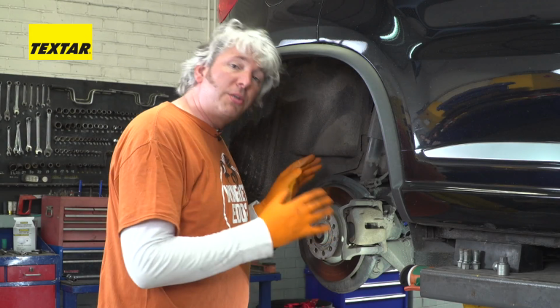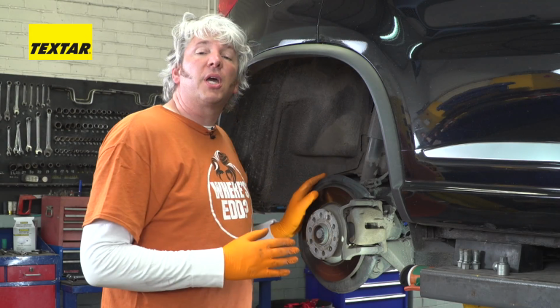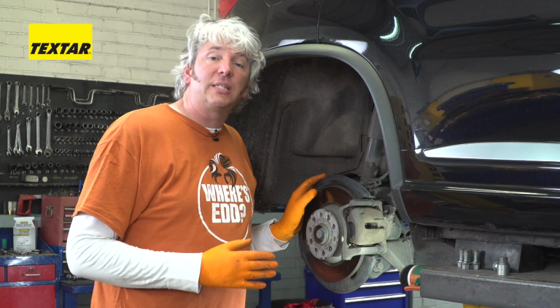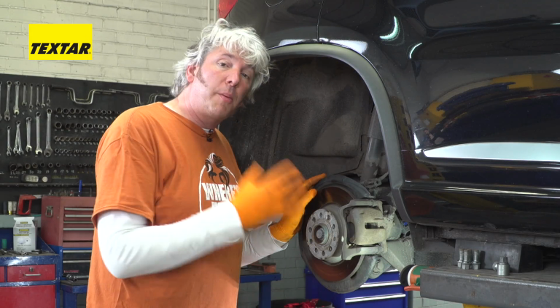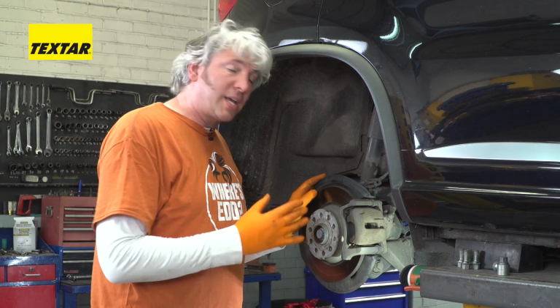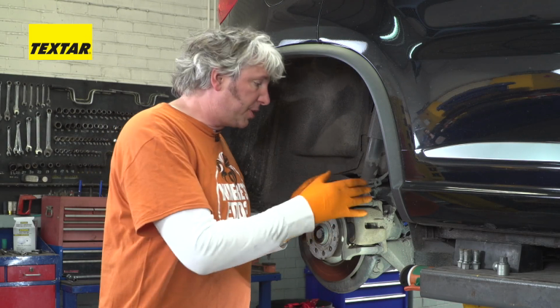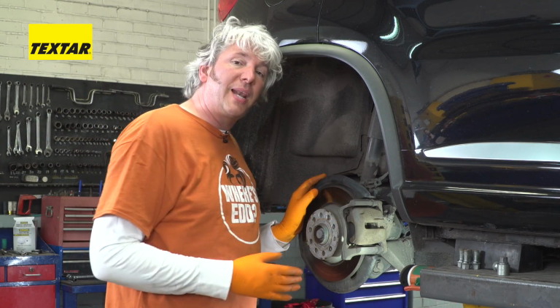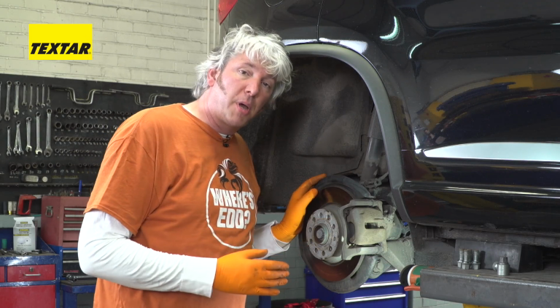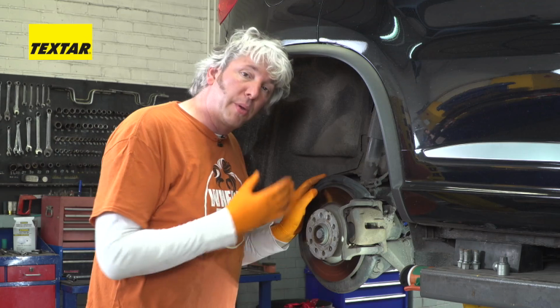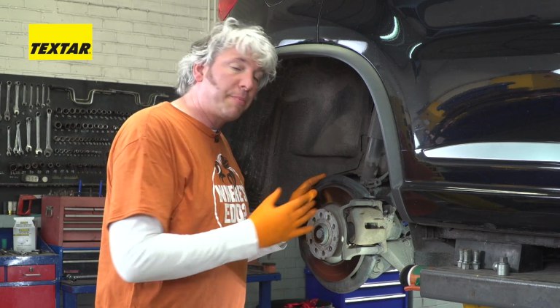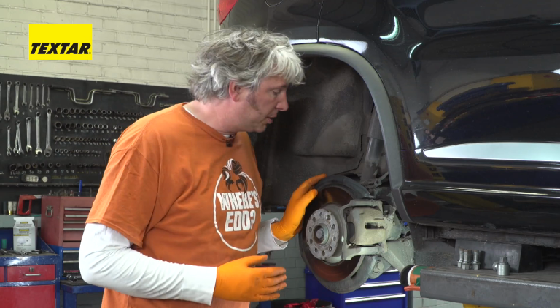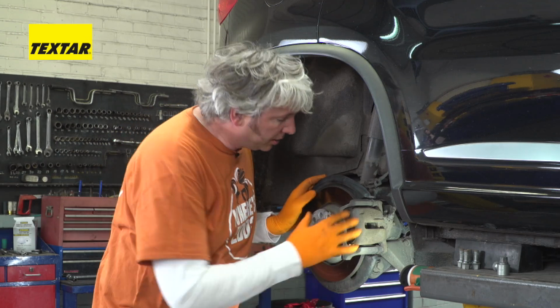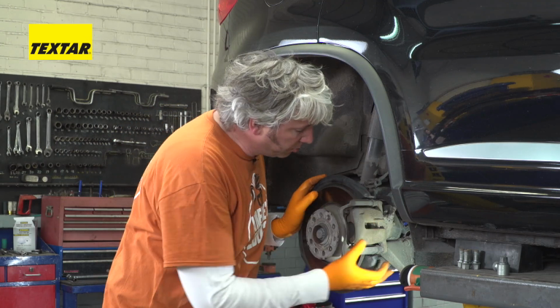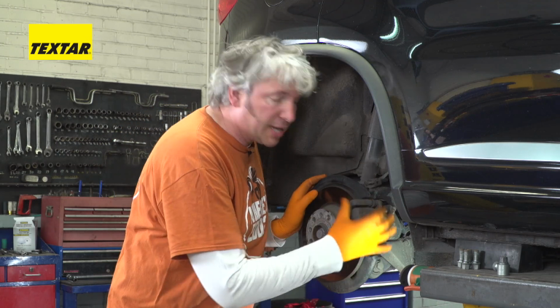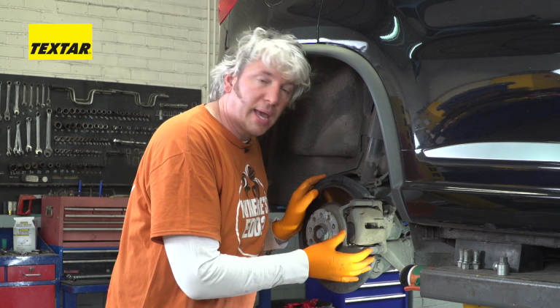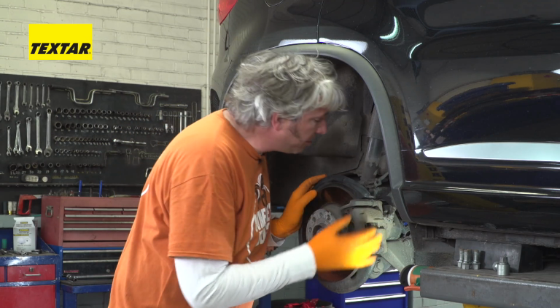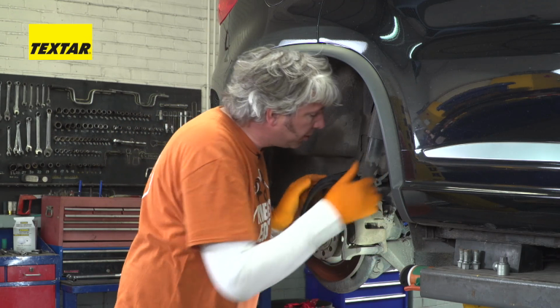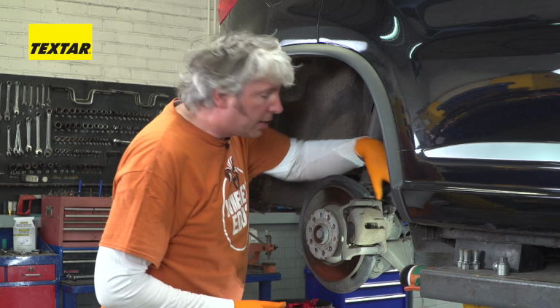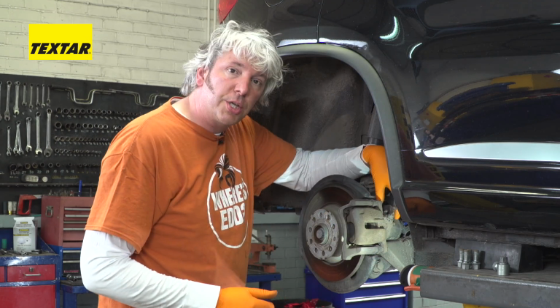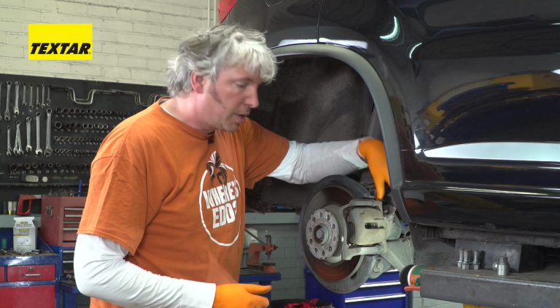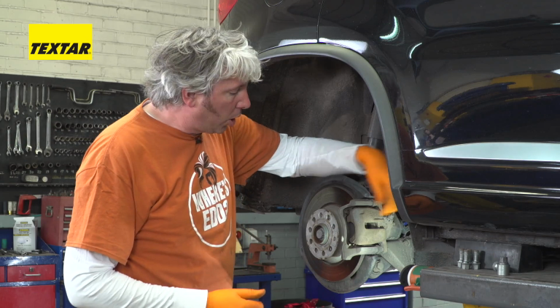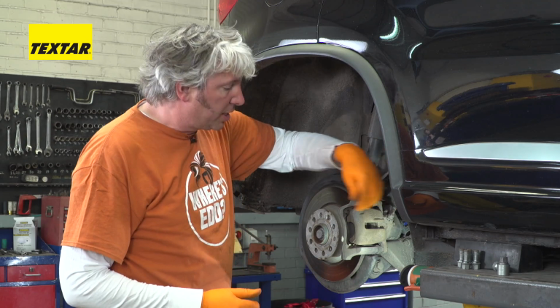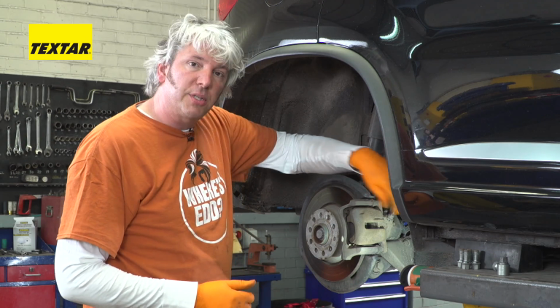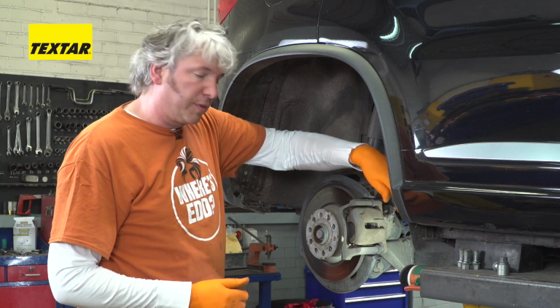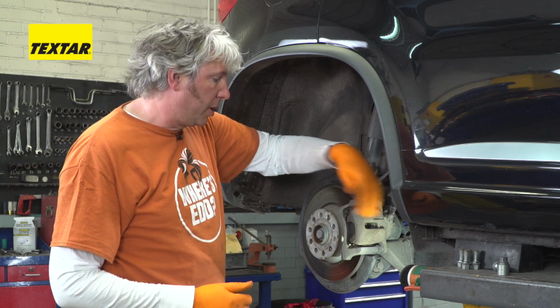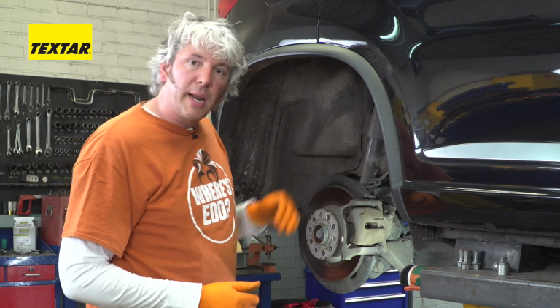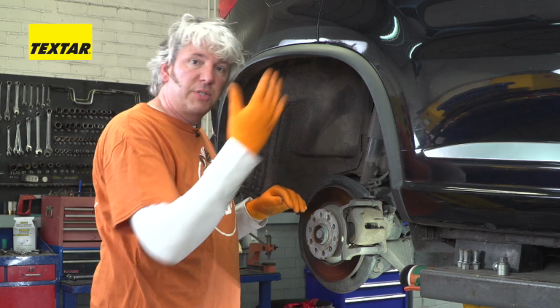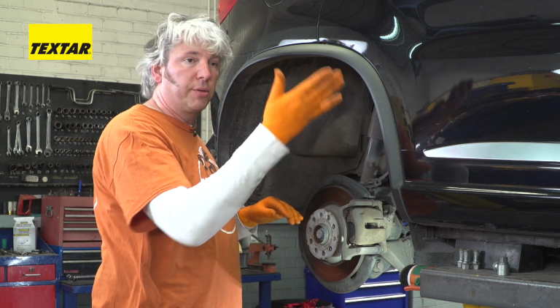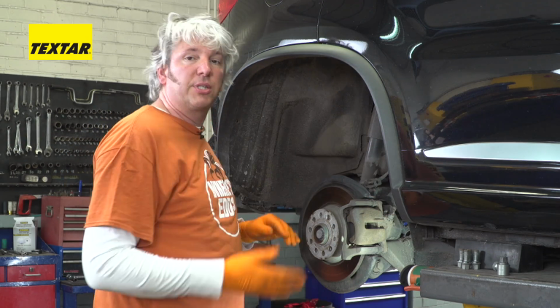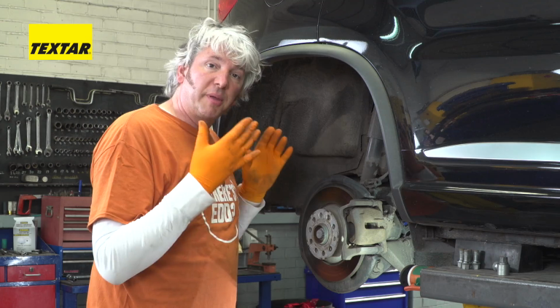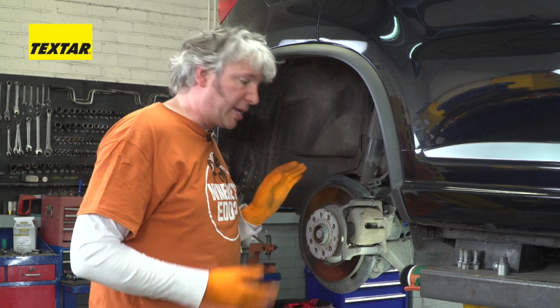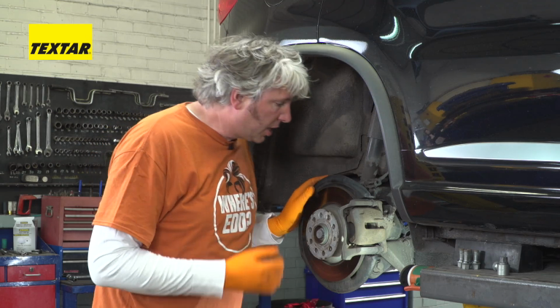Loads of modern cars these days come, as standard, fitted with electronic parking brake, or EPB systems. You can see it's a pretty standard looking caliper there, but behind on the back is a servo, which actually operates the piston of the caliper in and out, obviously depending on the electronic signals coming from the brain of the car.